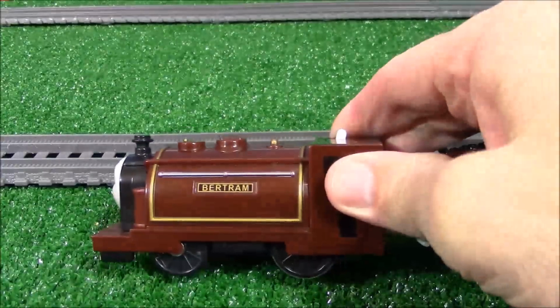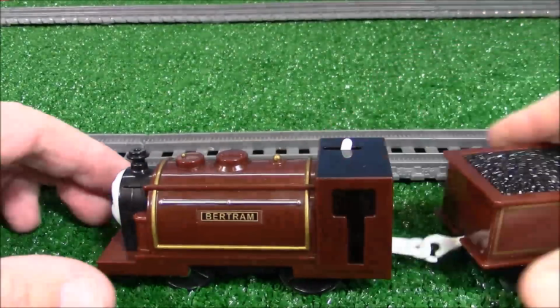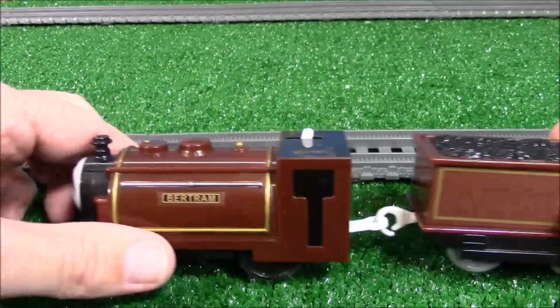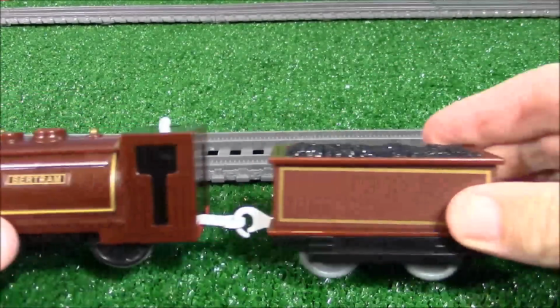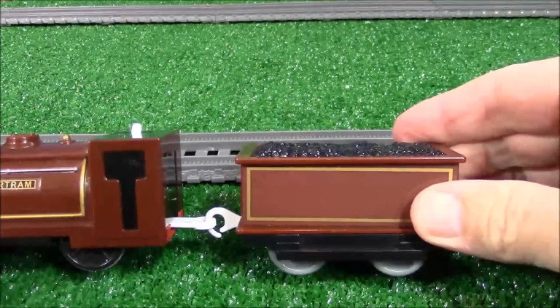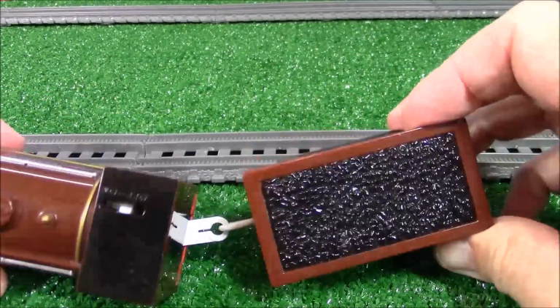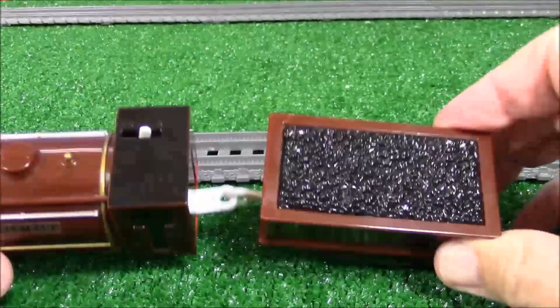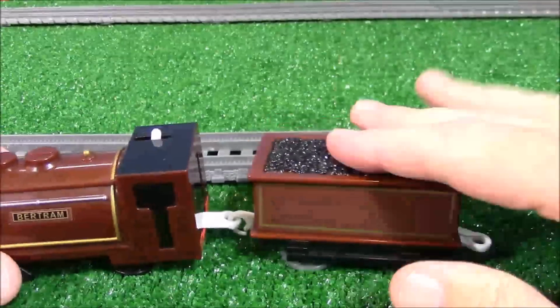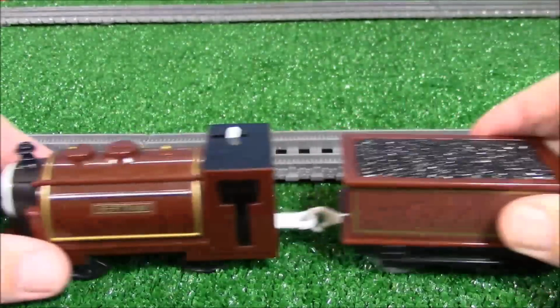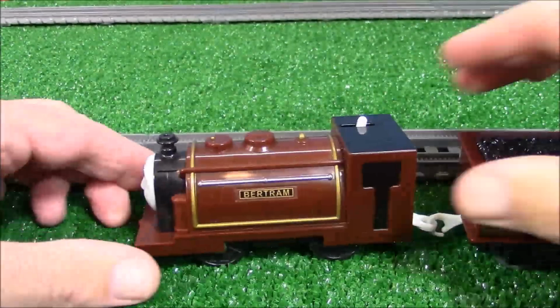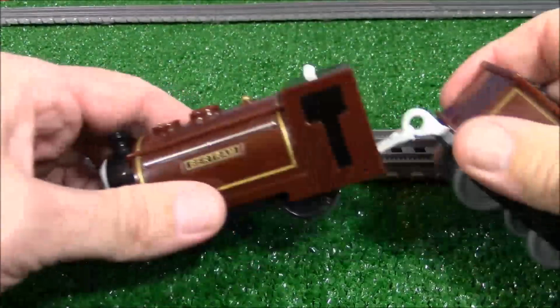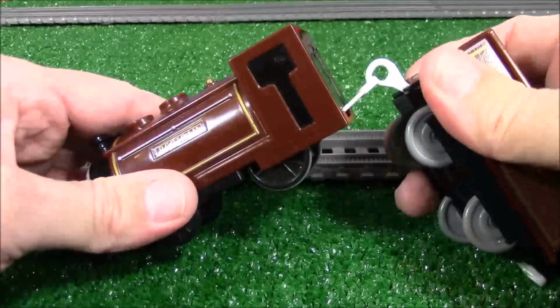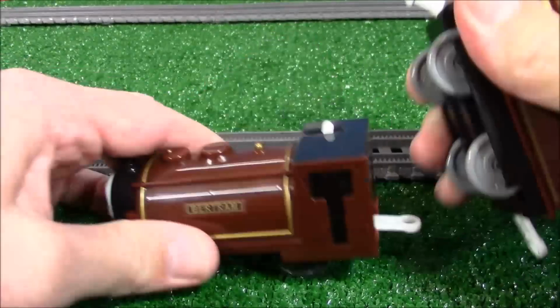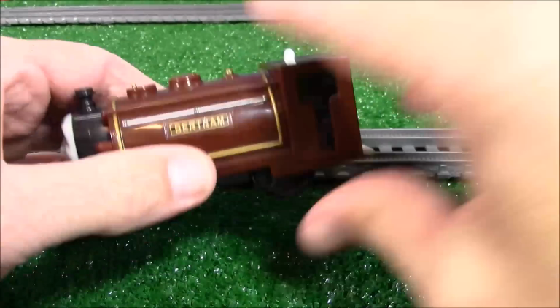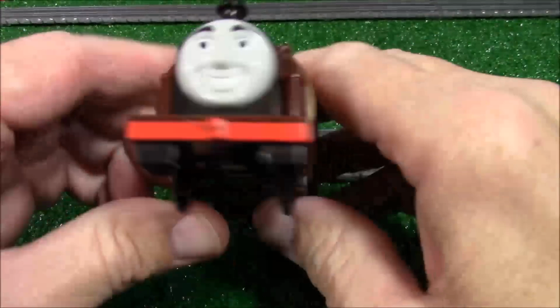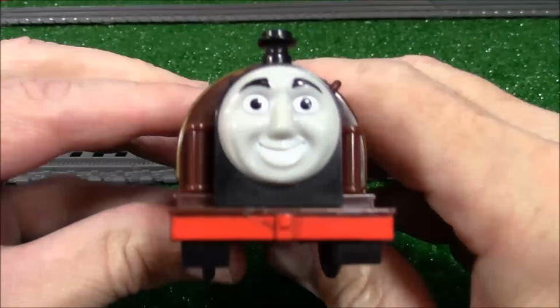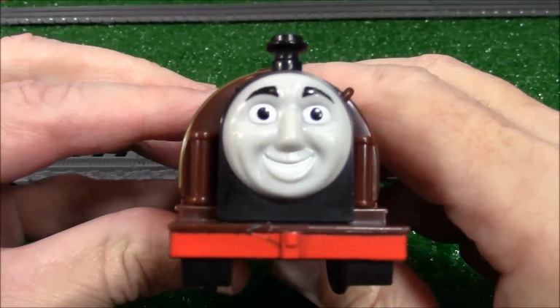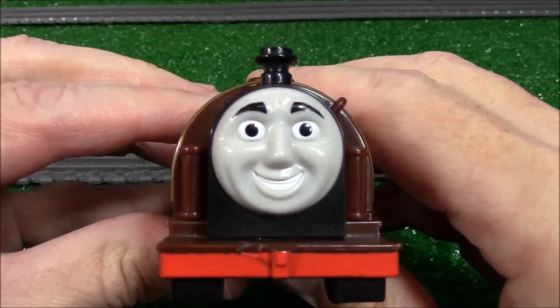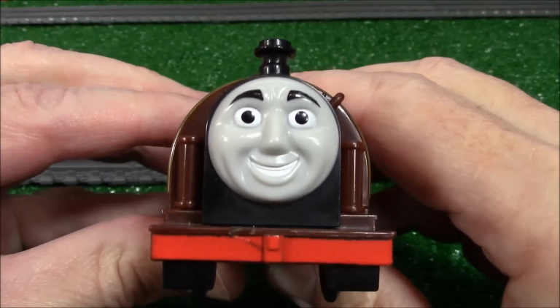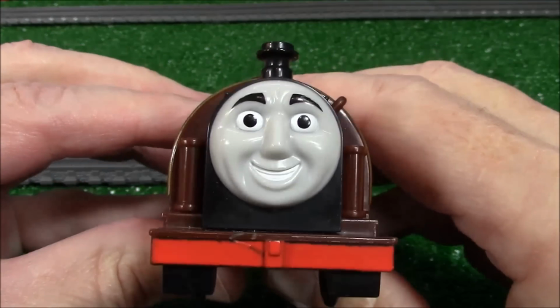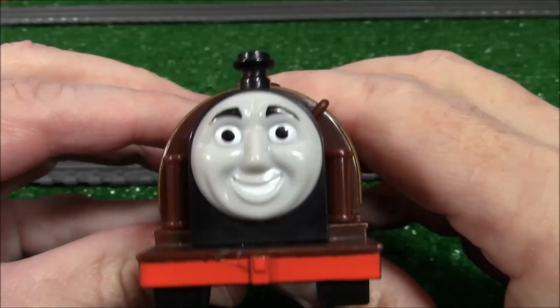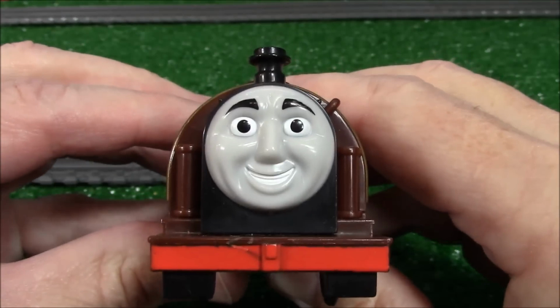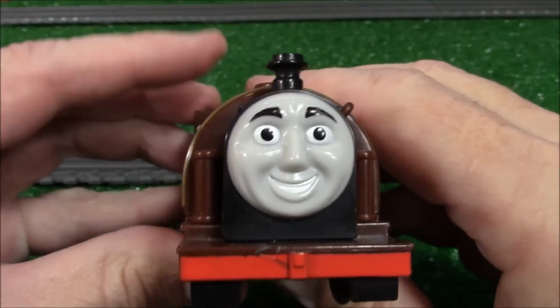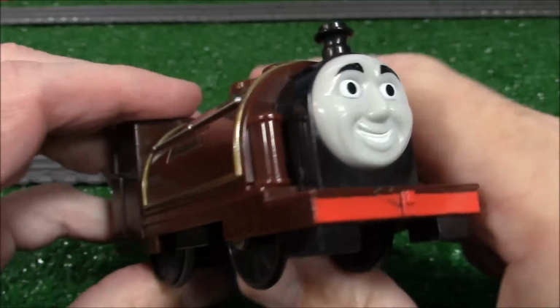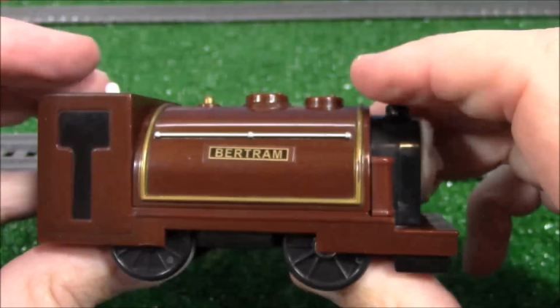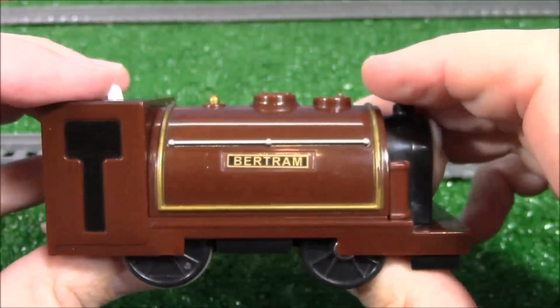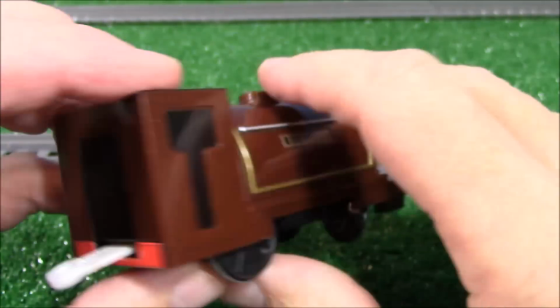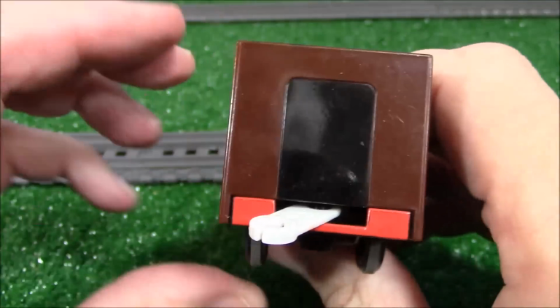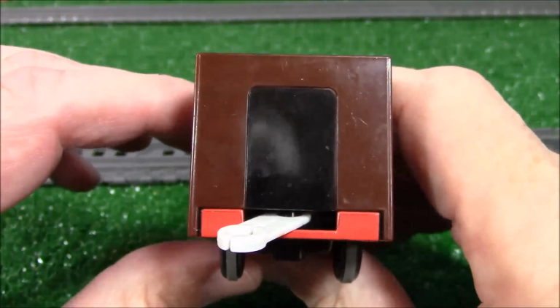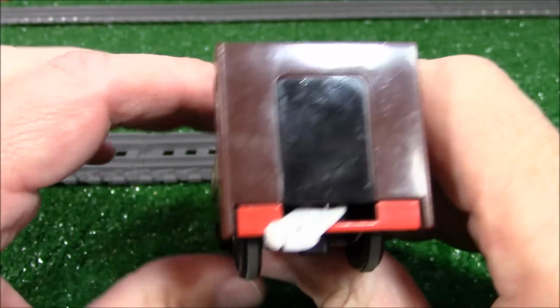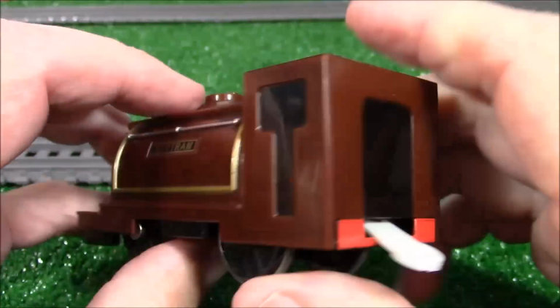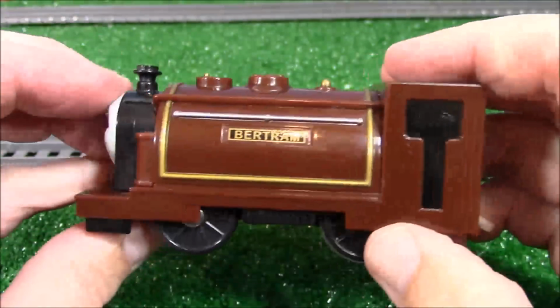Bertram! Bertram came with his tender, full of coal. Looking nice. Hello, Bertram. Hello, mate. How are you? Doing fine. Good to see you here. Bertram the Brave, I believe they call him.